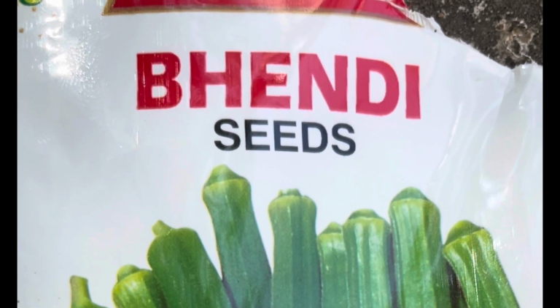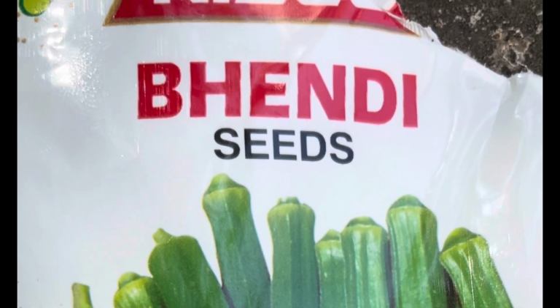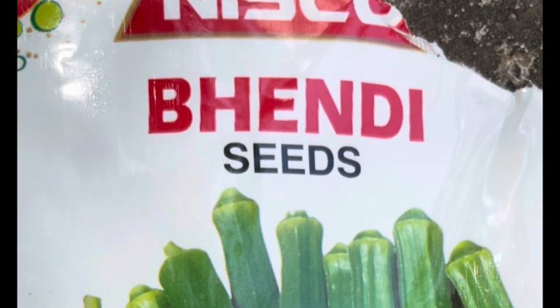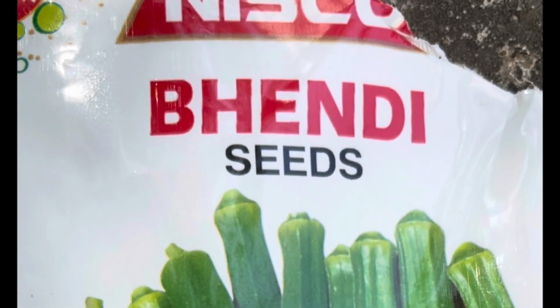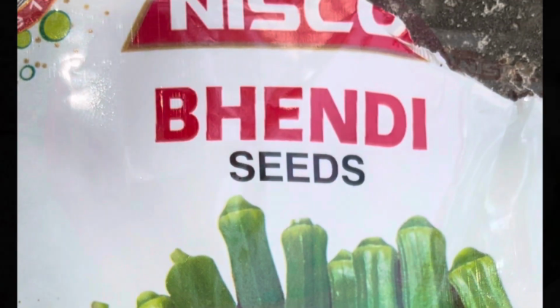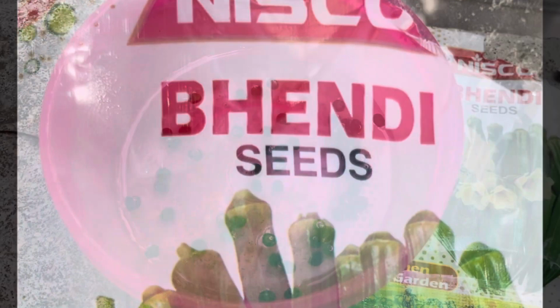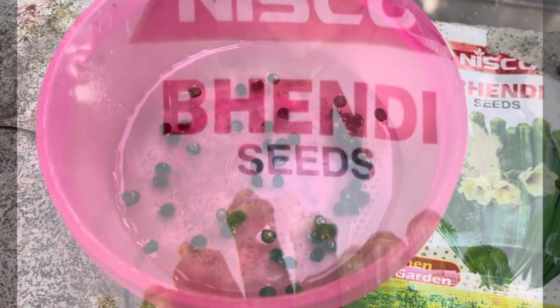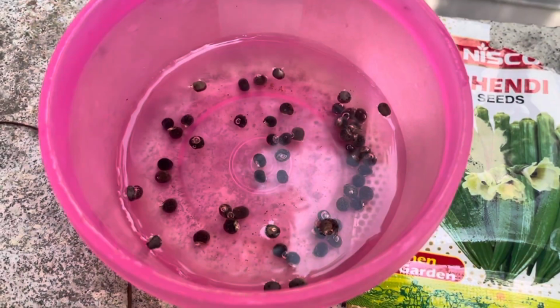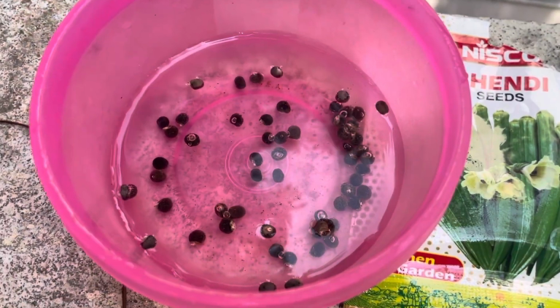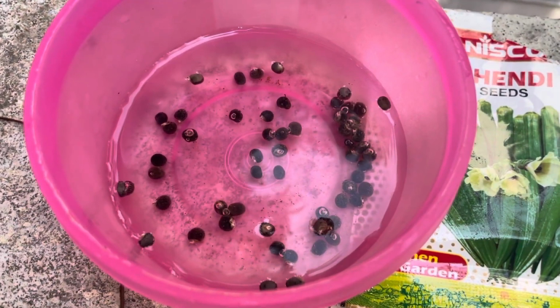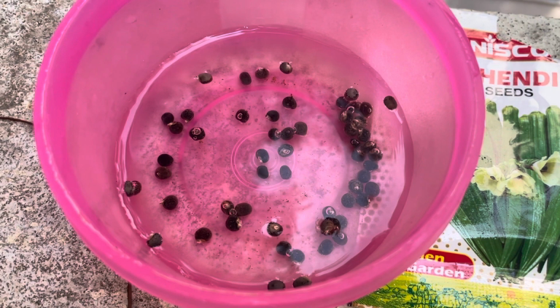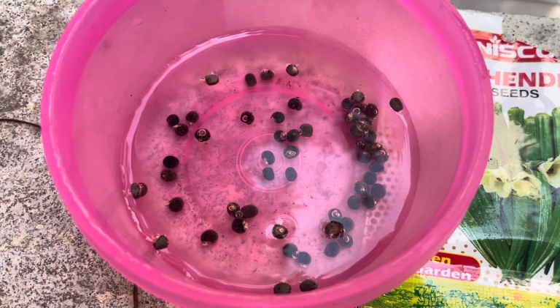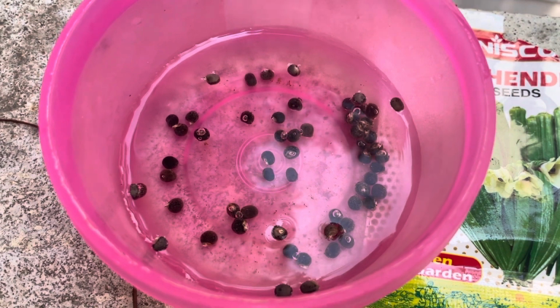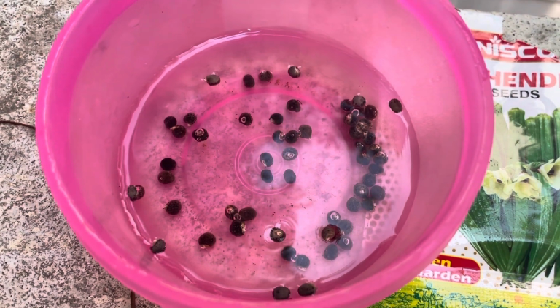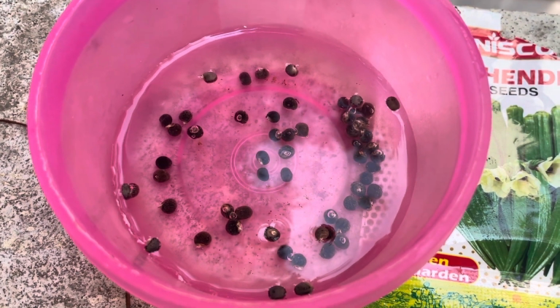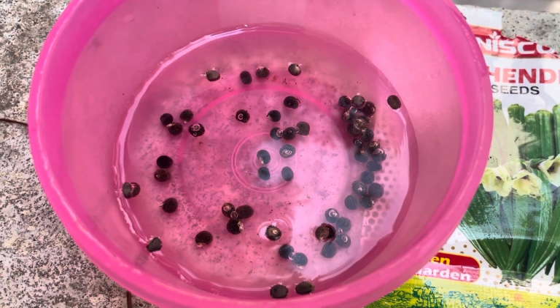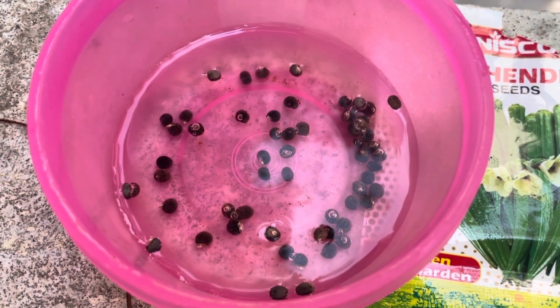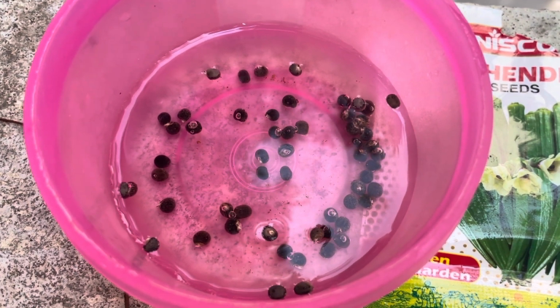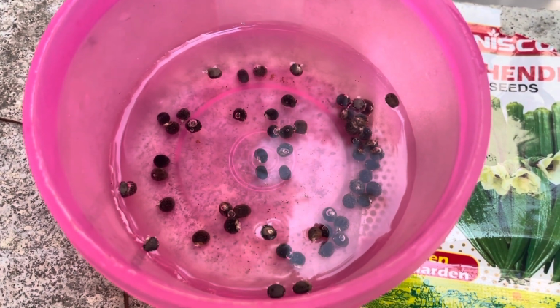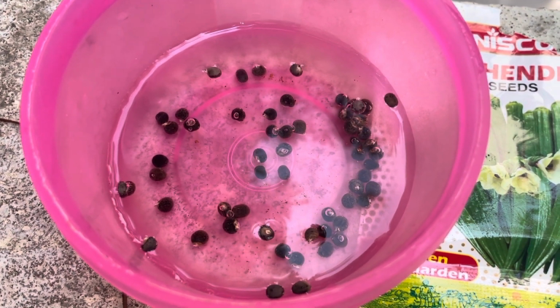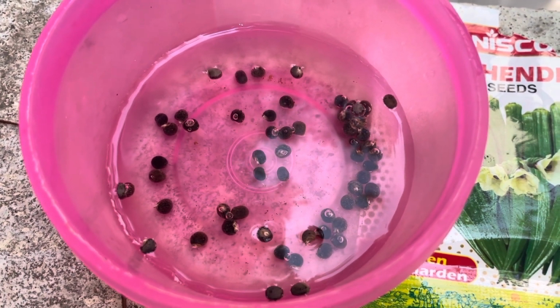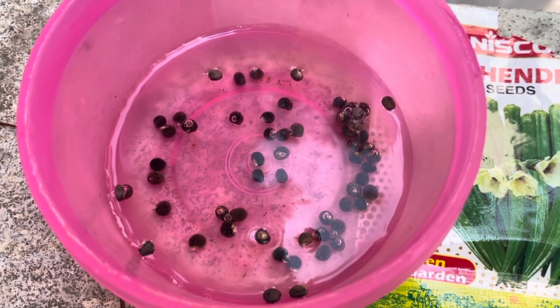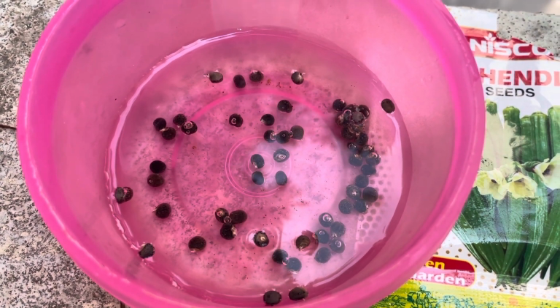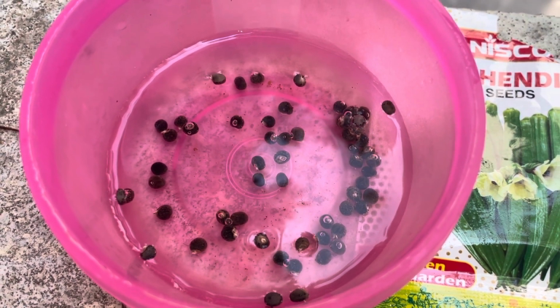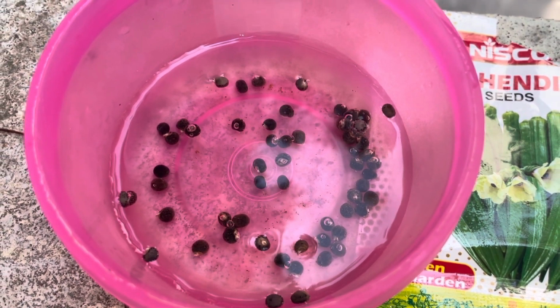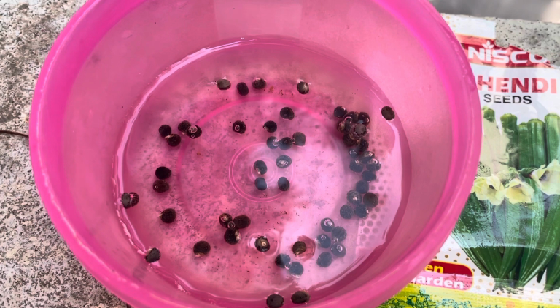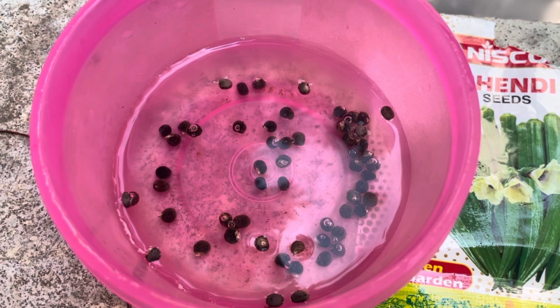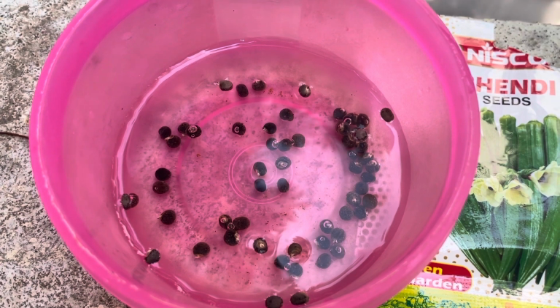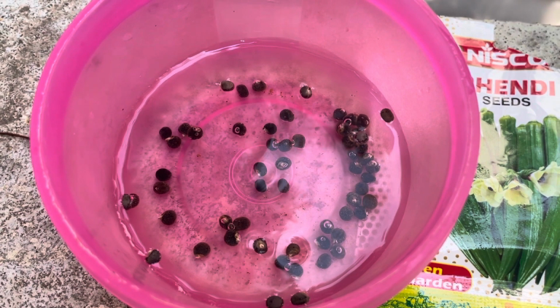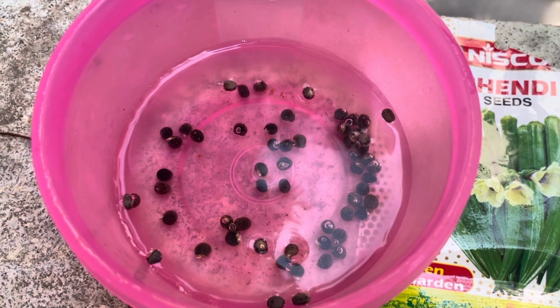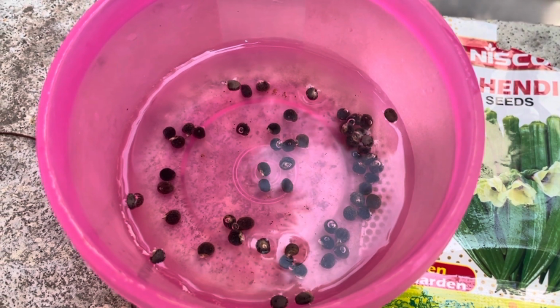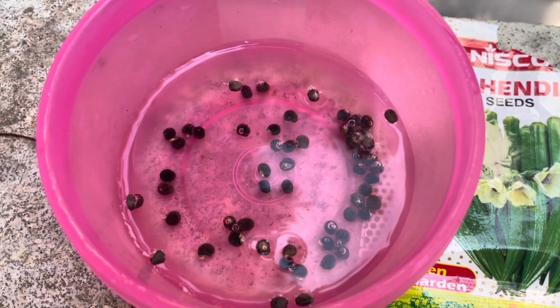Not all seeds will give you a plant, so to check the viability of the seeds you'll have to soak them in water. Those seeds which sink down can be used for planting.